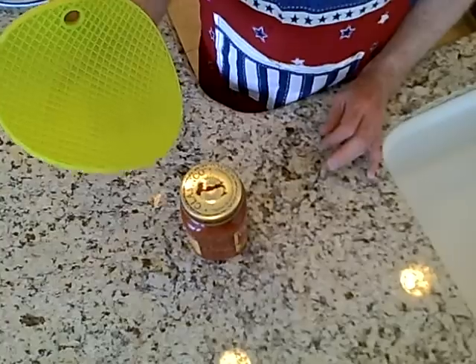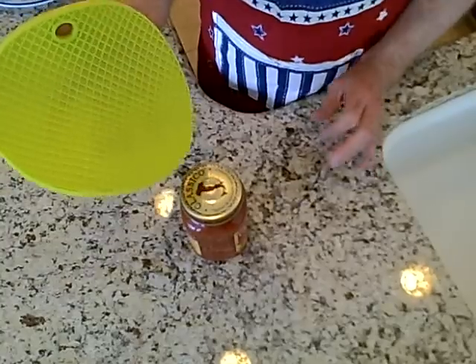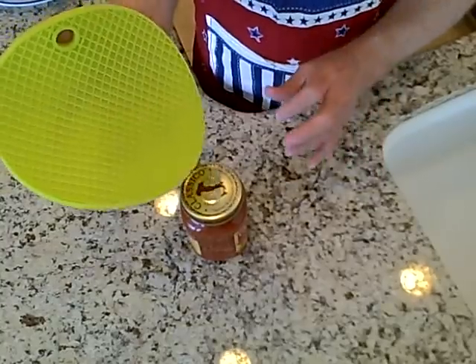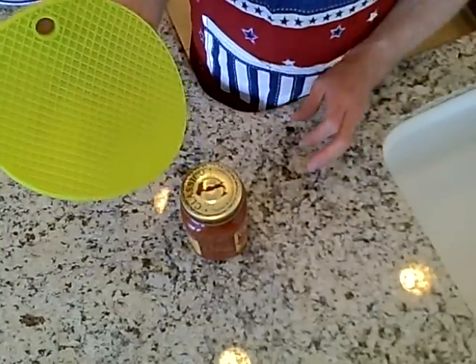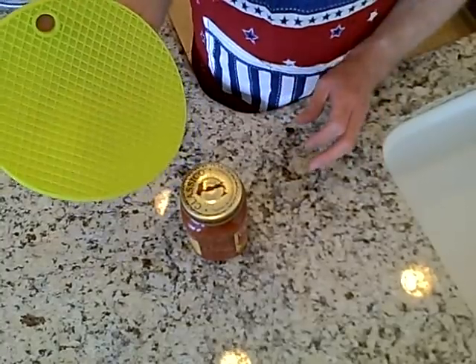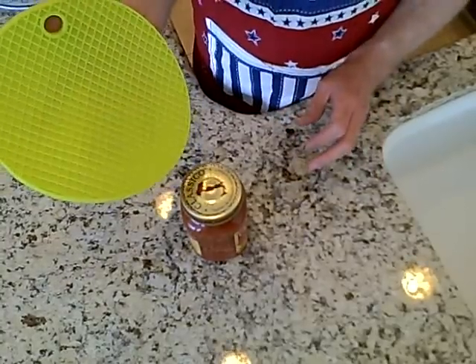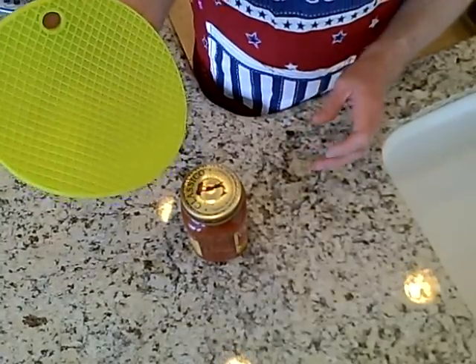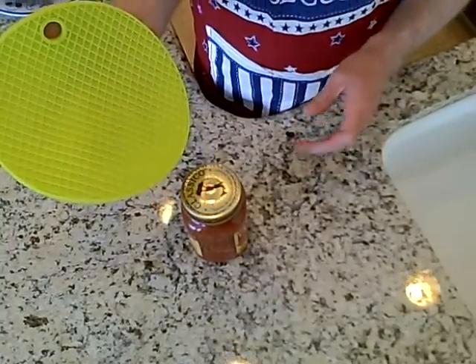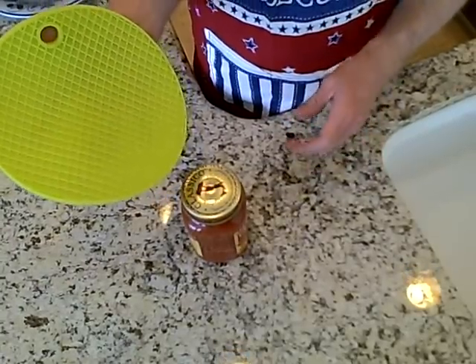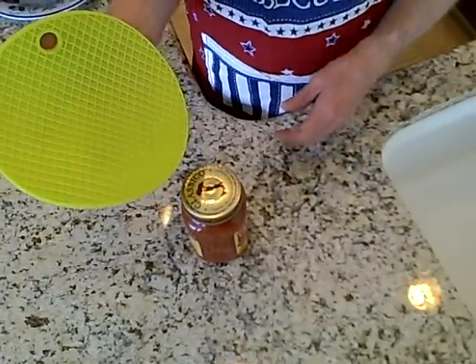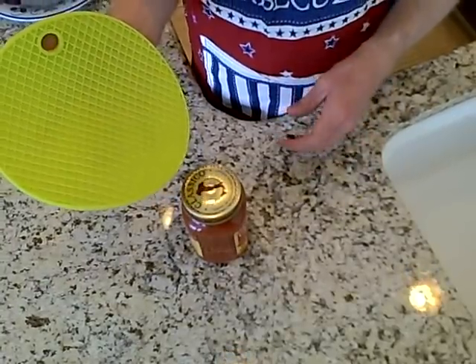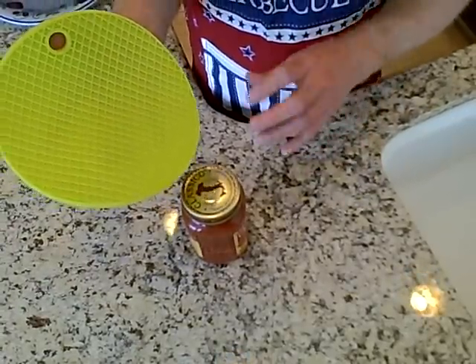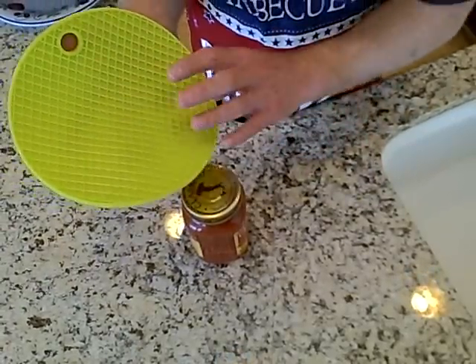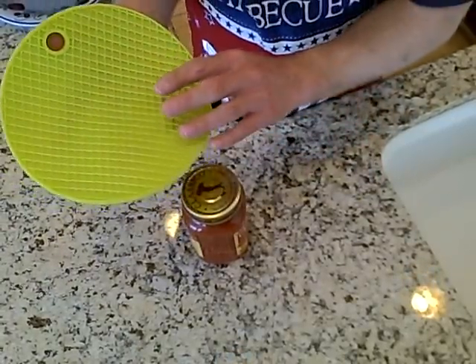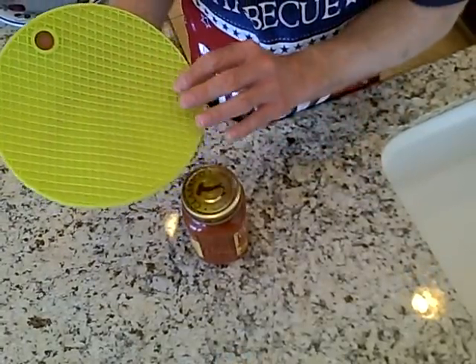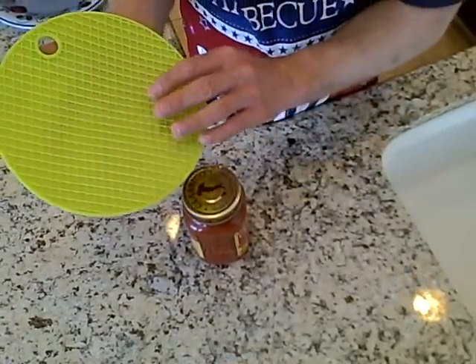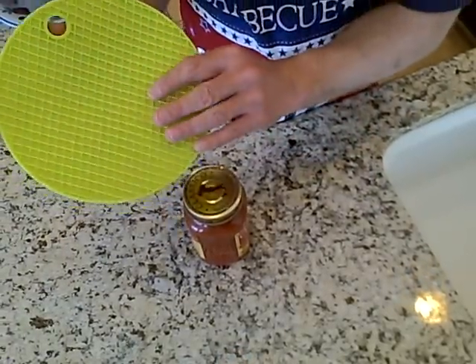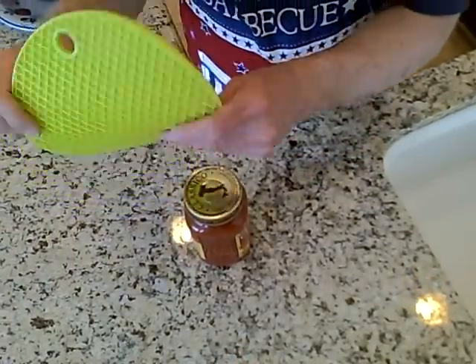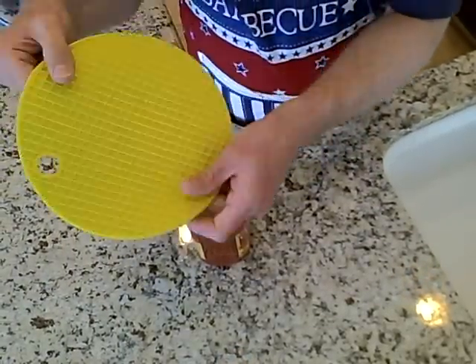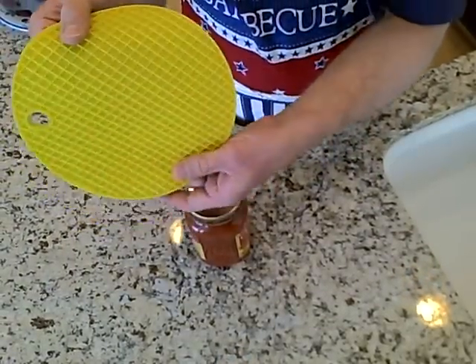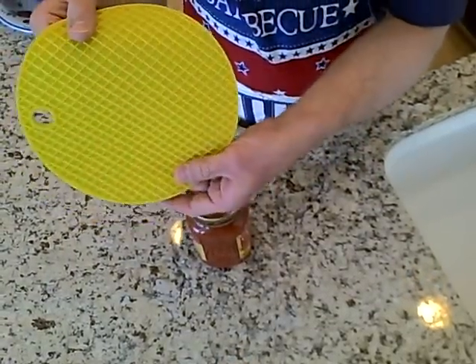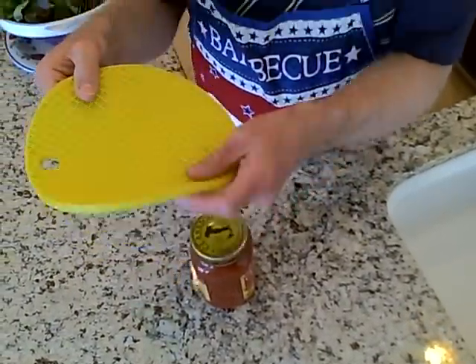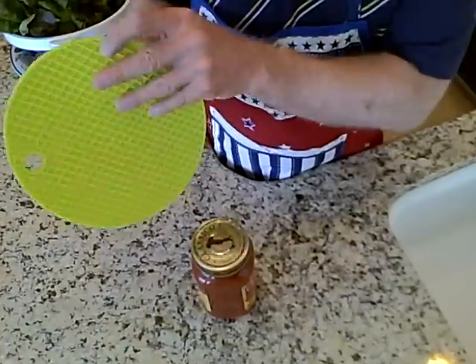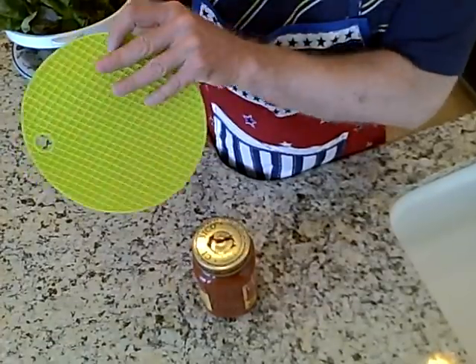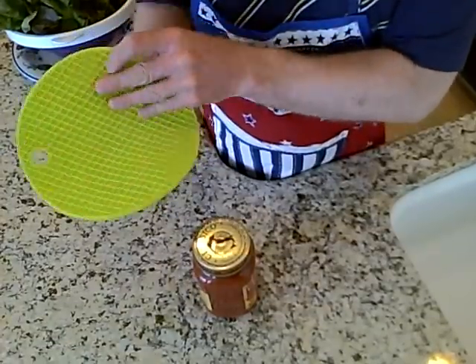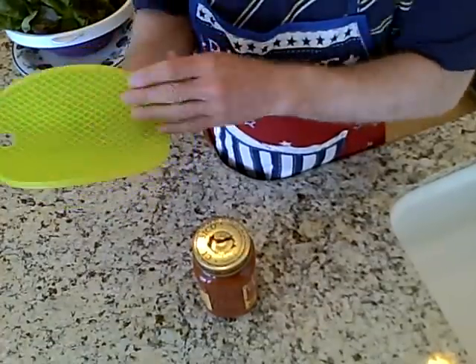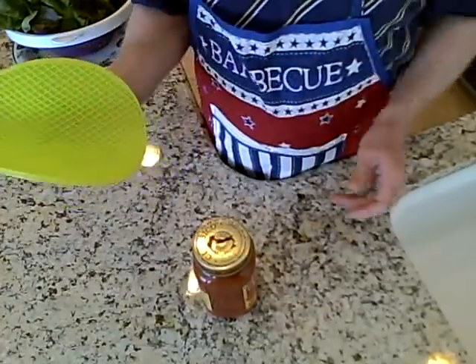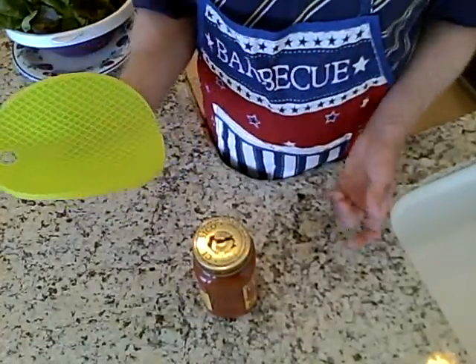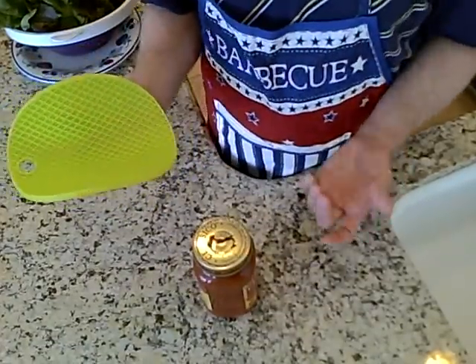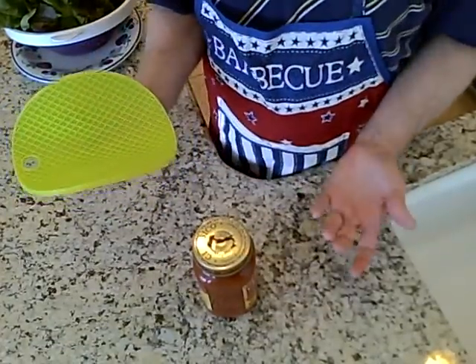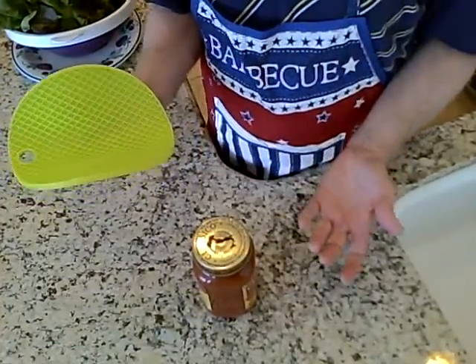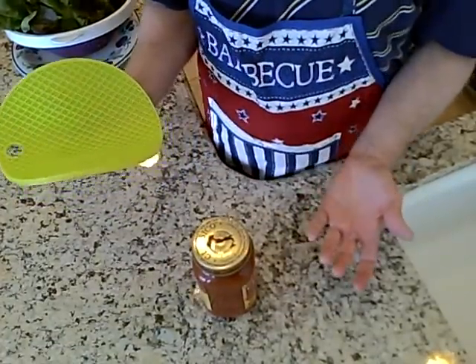This is a demonstration of the Color Me Silly trivet mat. It is dual layer with green and yellow, and one of its functions is as a bottle opener.